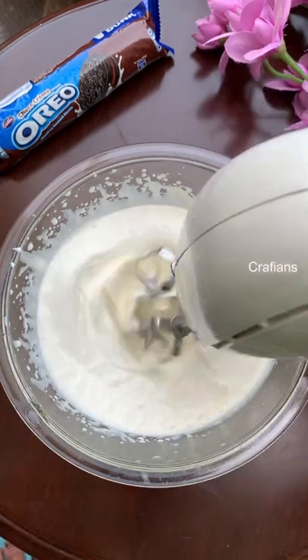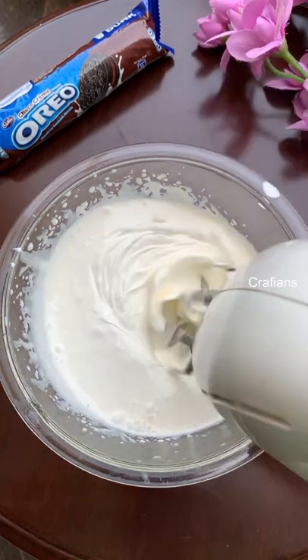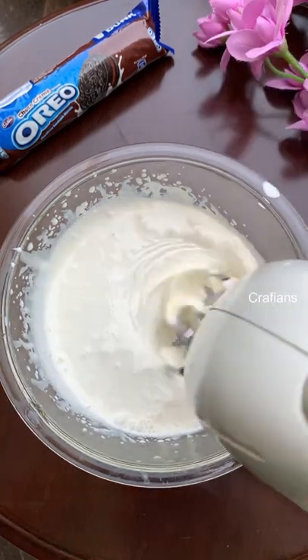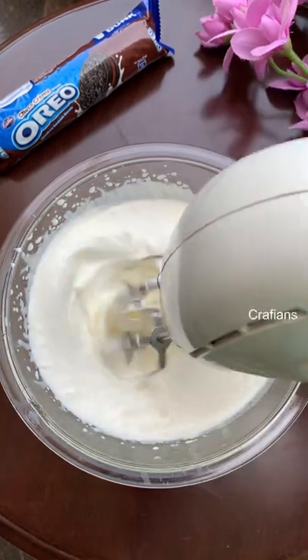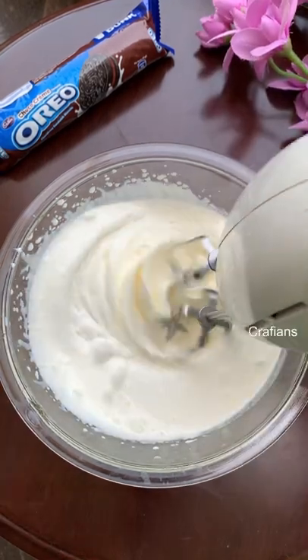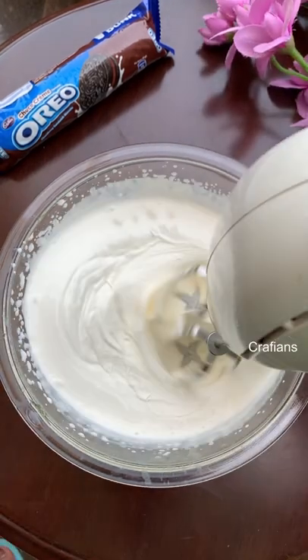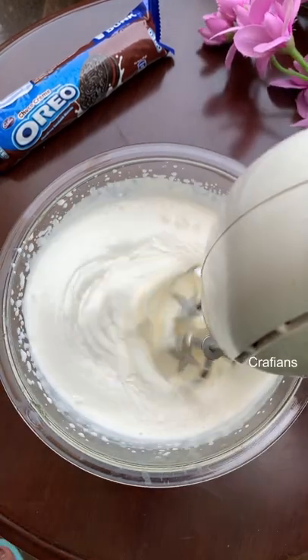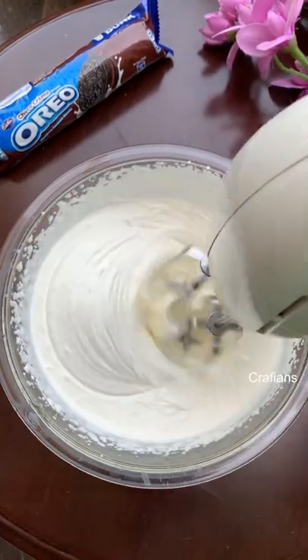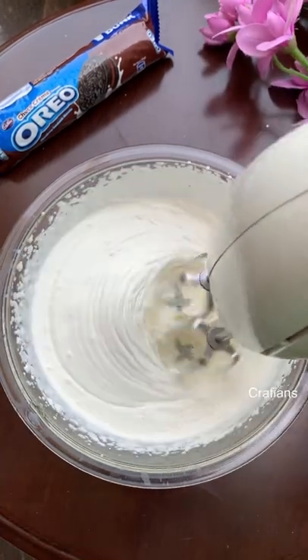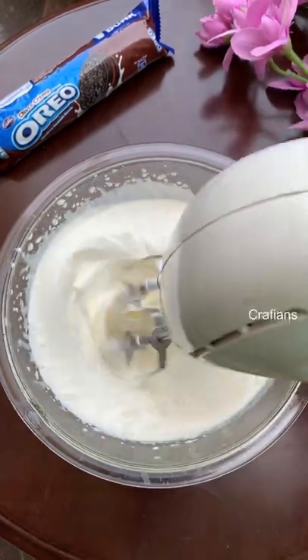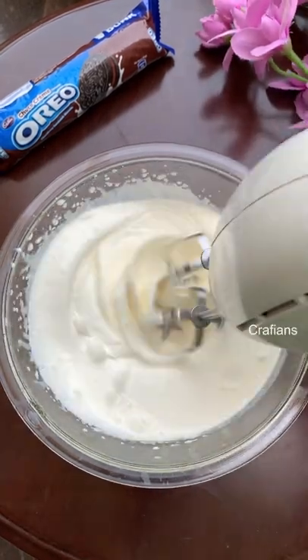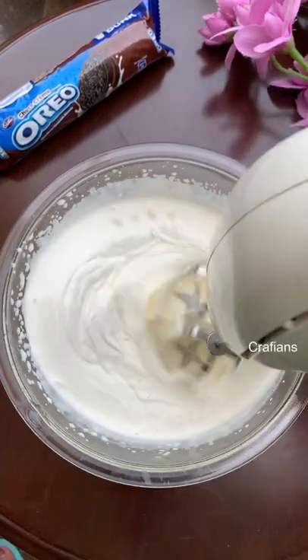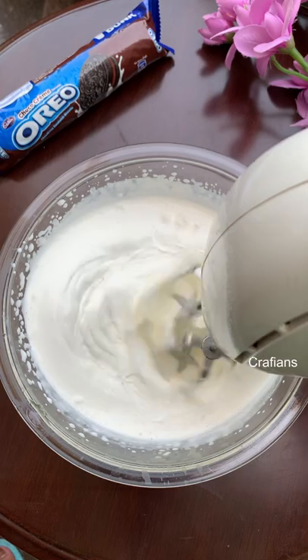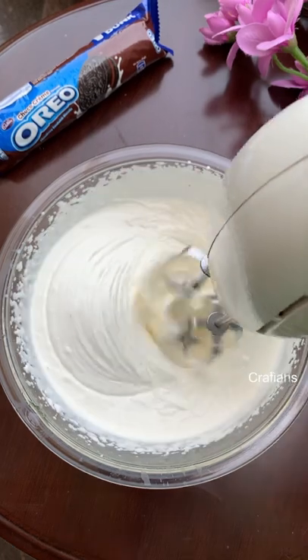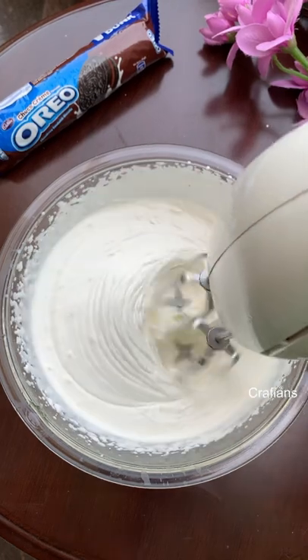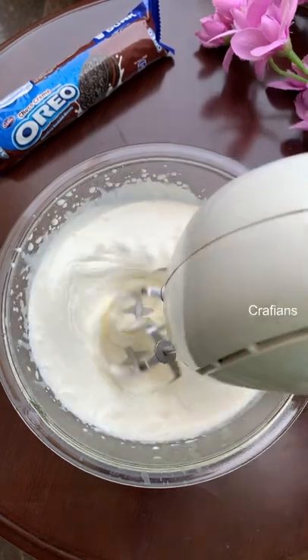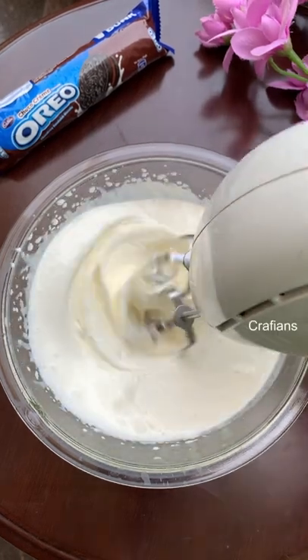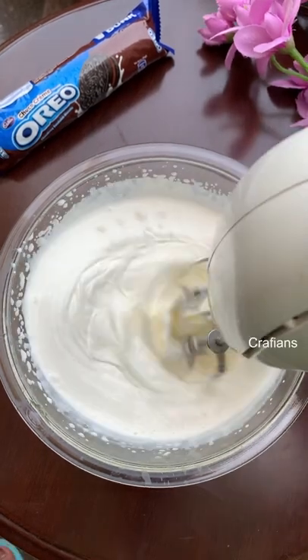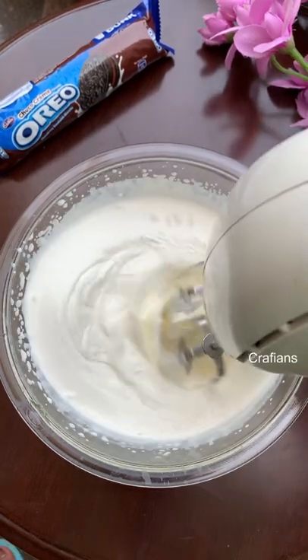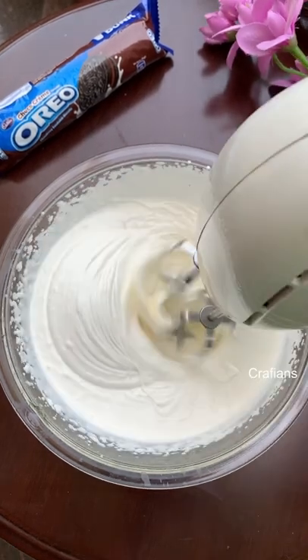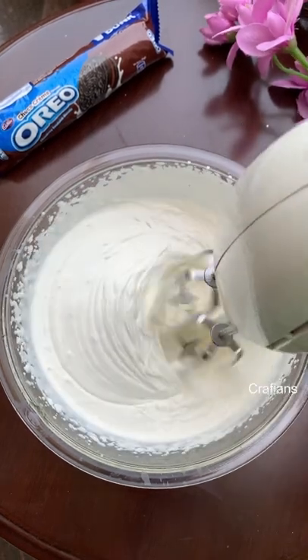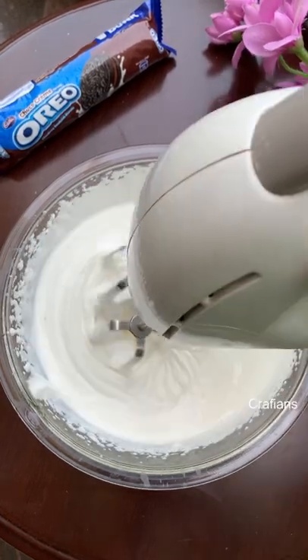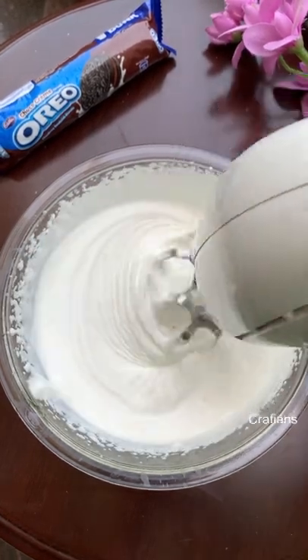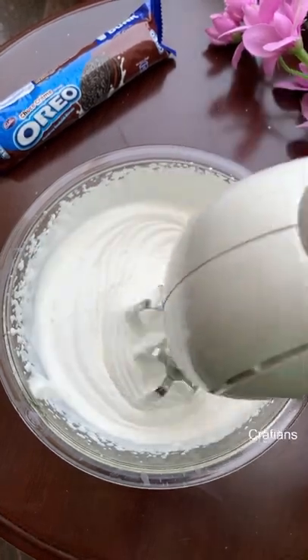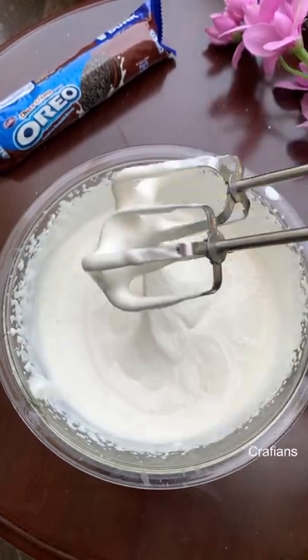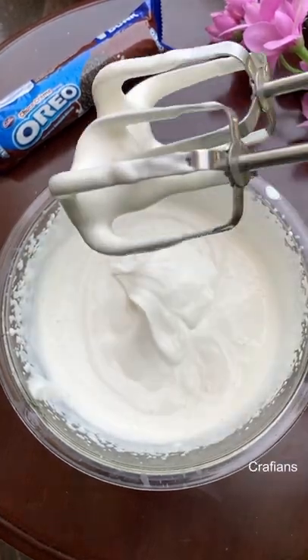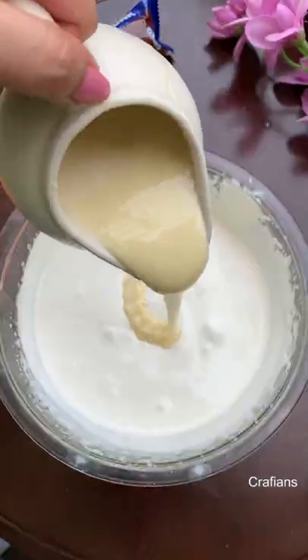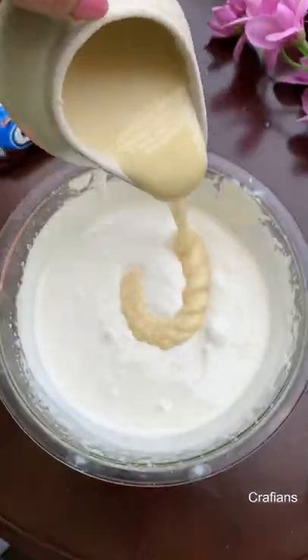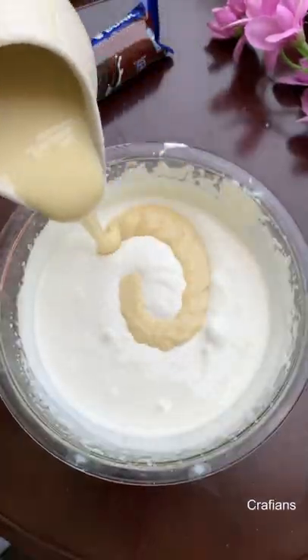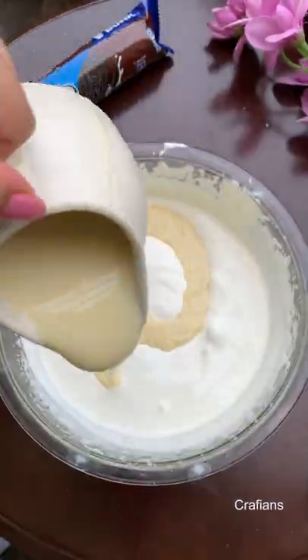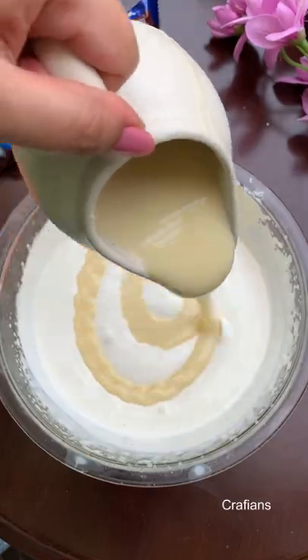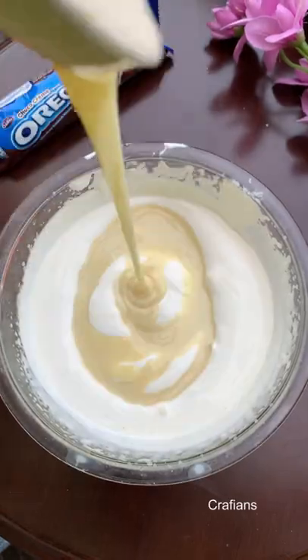The first step is to put a bowl and whisk in the freezer for 20 minutes before you start. The cream should also be chilled. After 20 minutes, add the cream to the bowl.